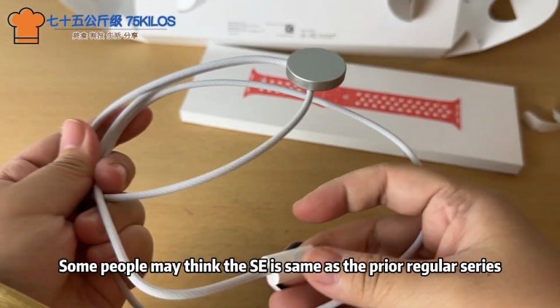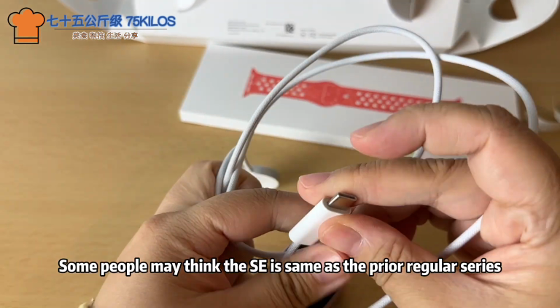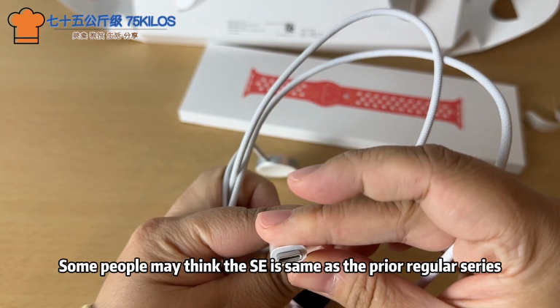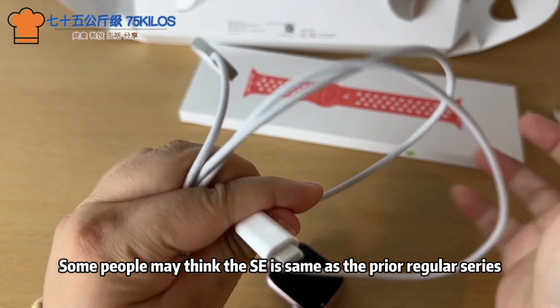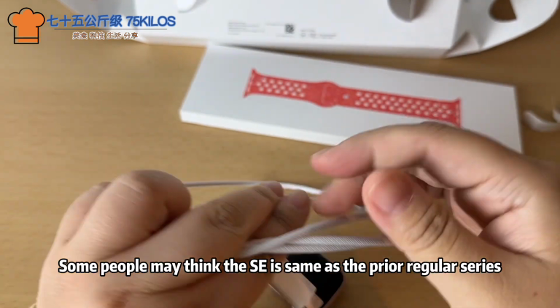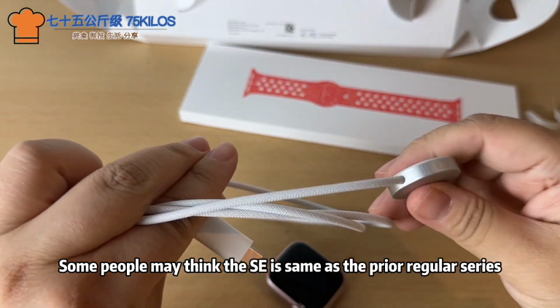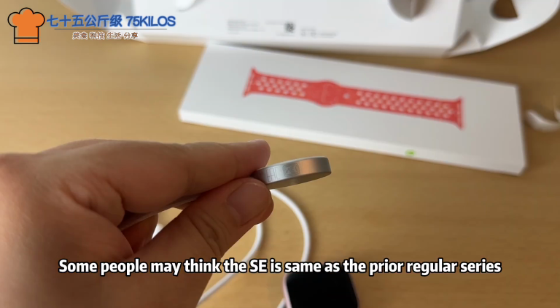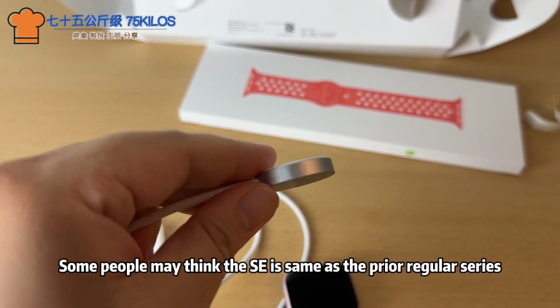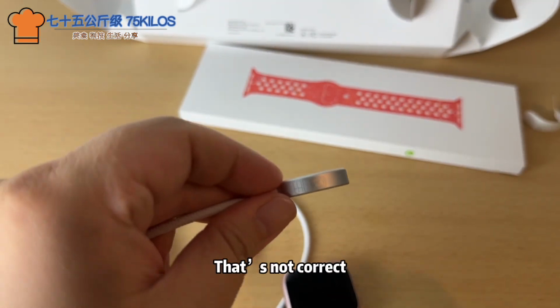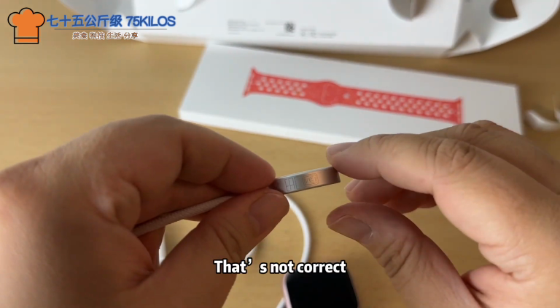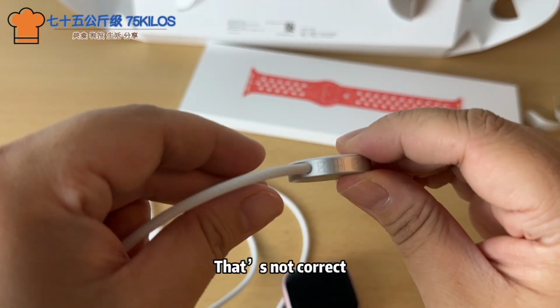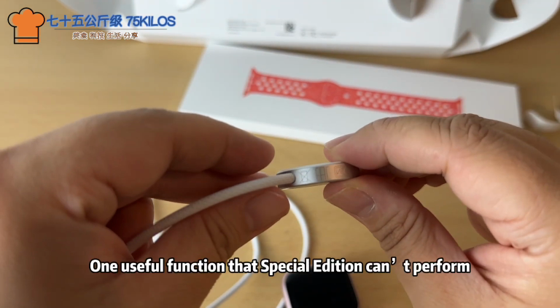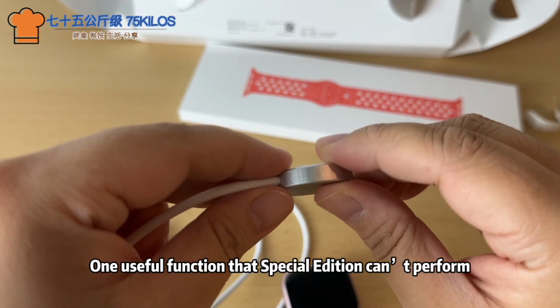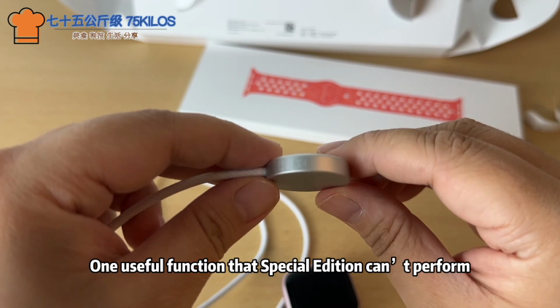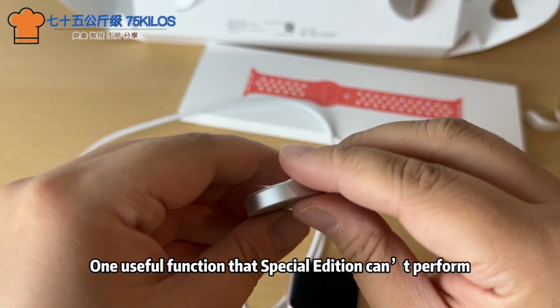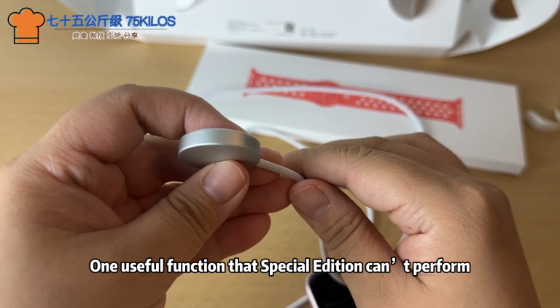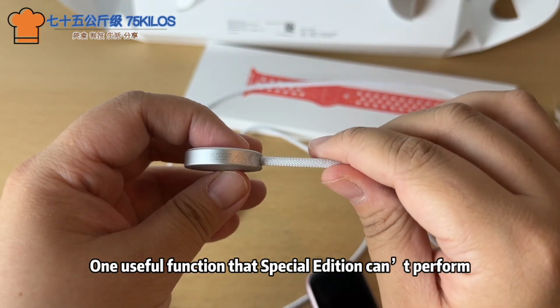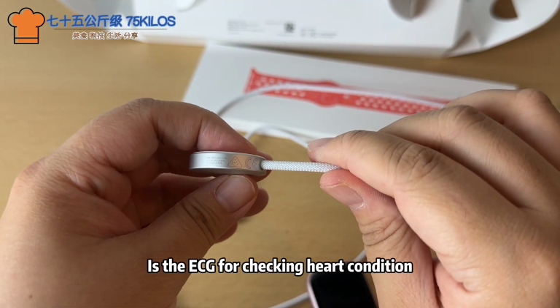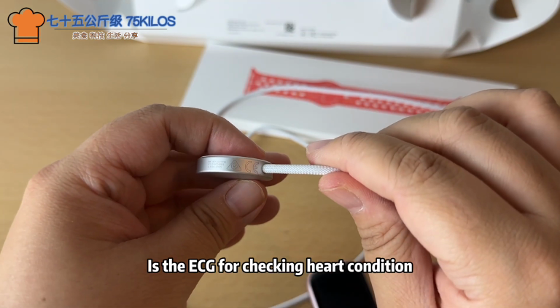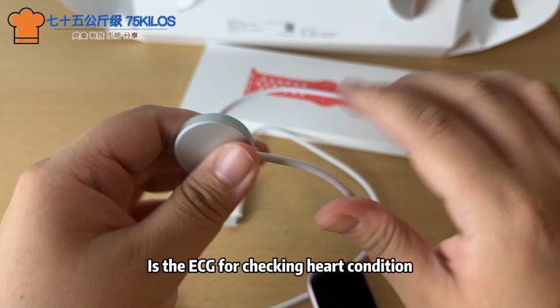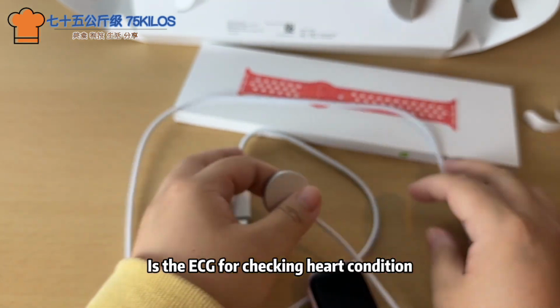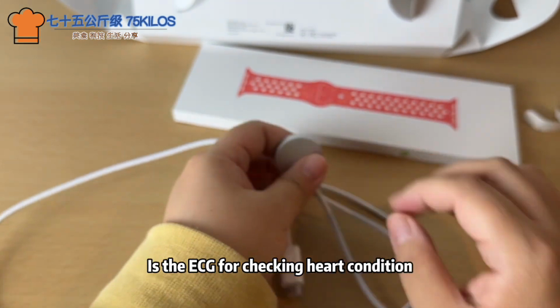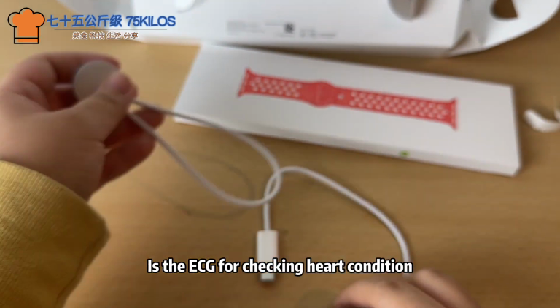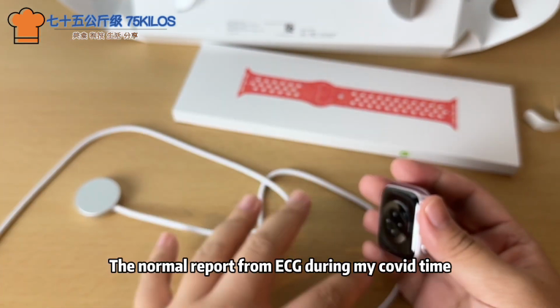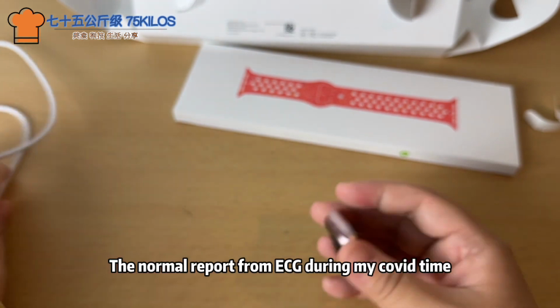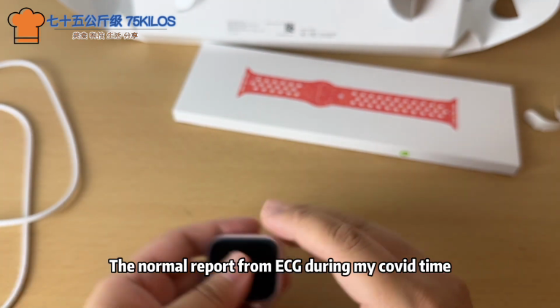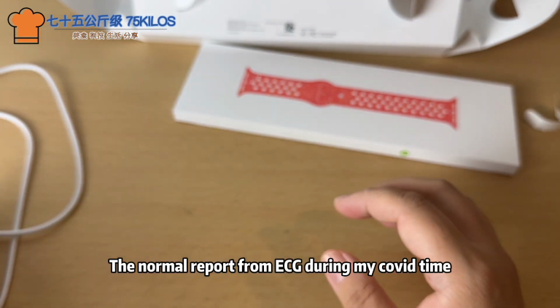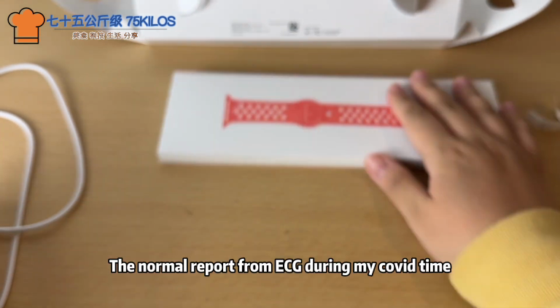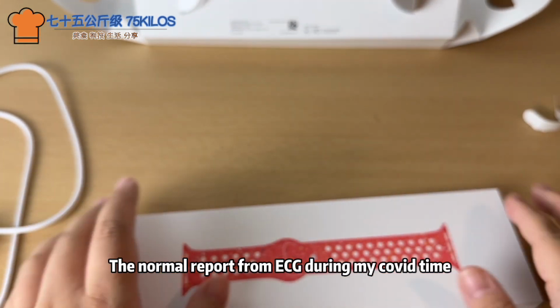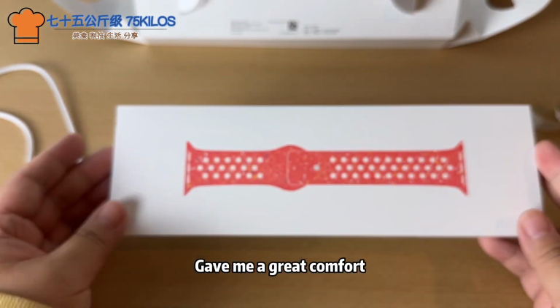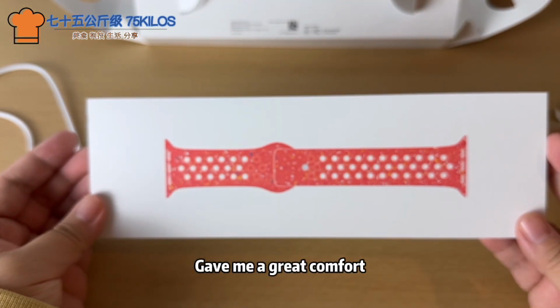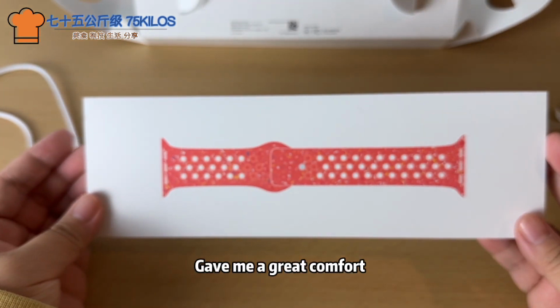Some people may think the Special Edition is the same as the prior Regular Series — that's not correct. One useful function the Special Edition cannot perform is the ECG for checking heart condition. The normal ECG report during my COVID time gave me great comfort.